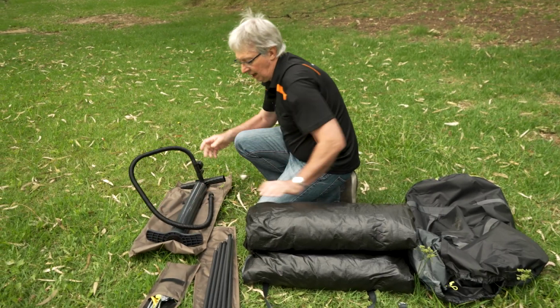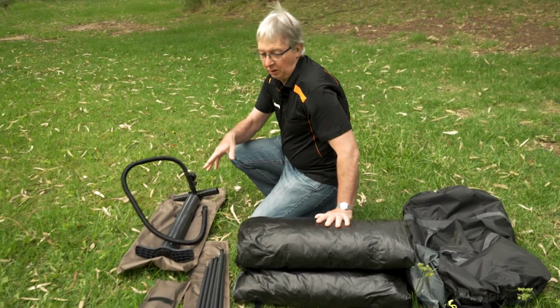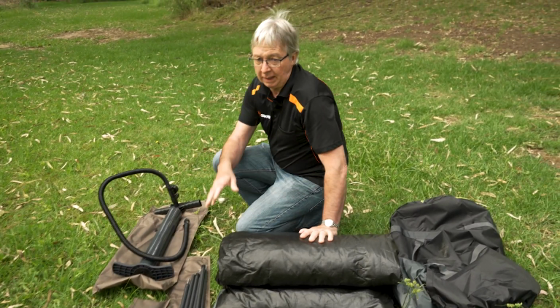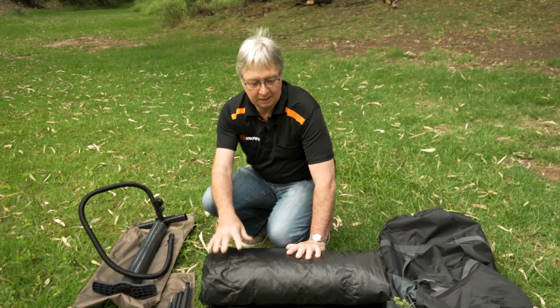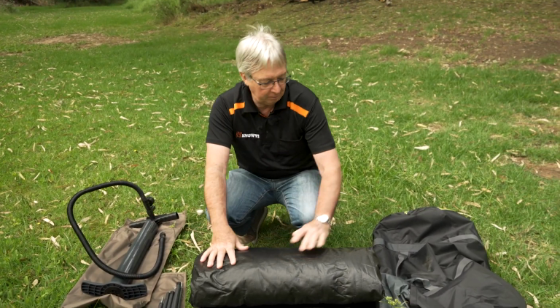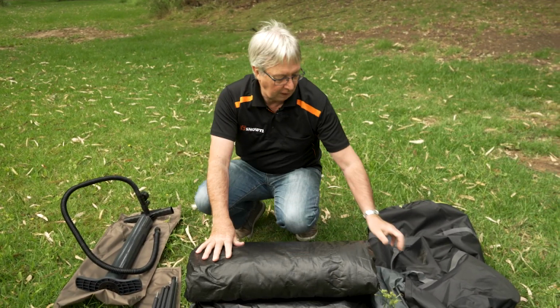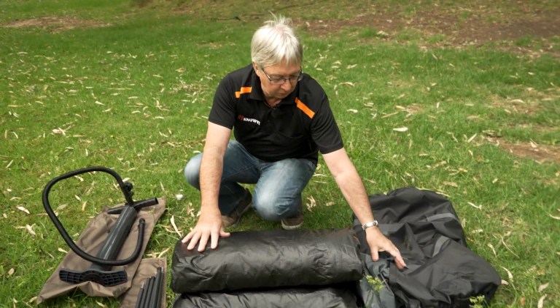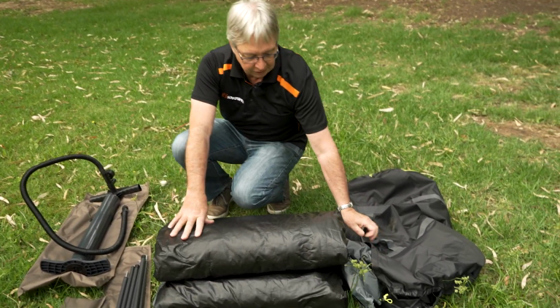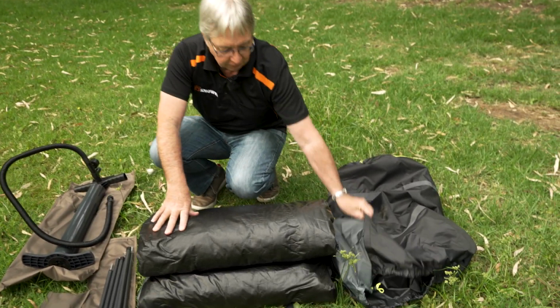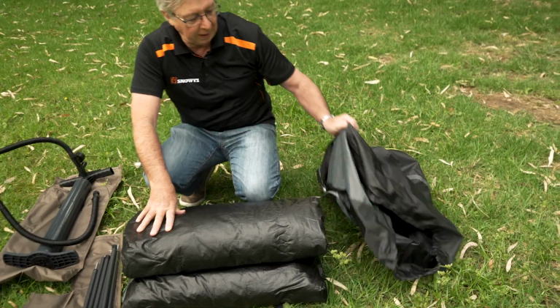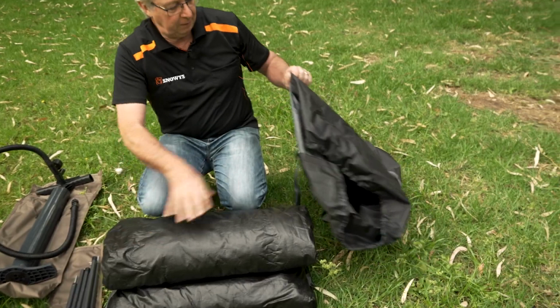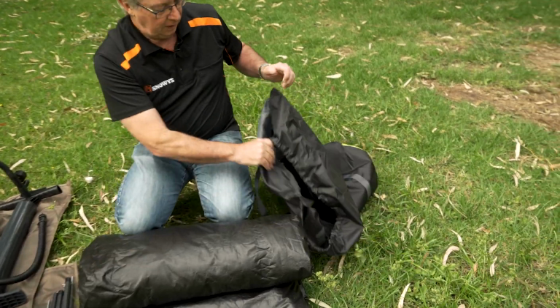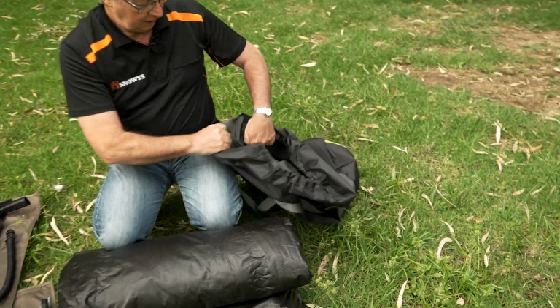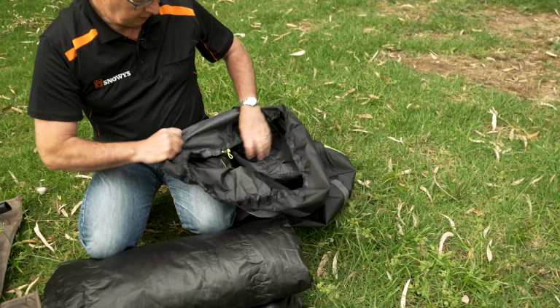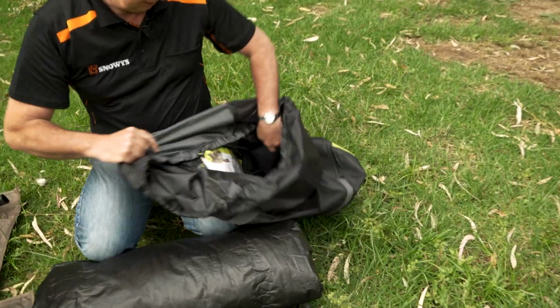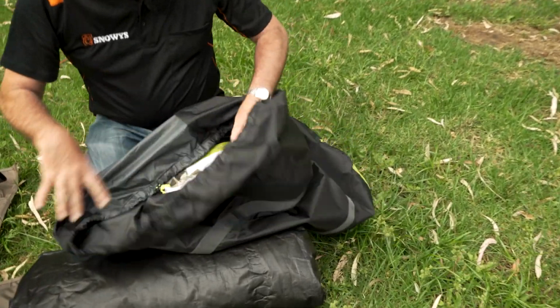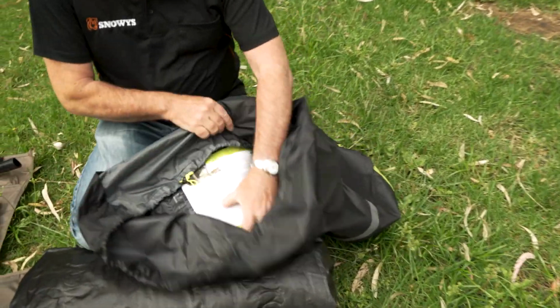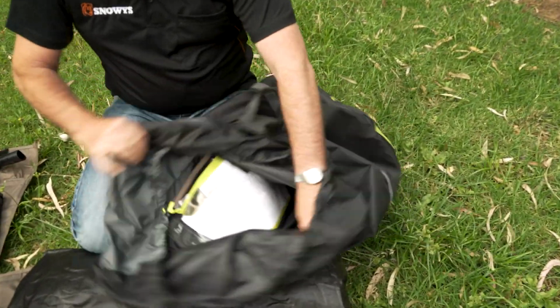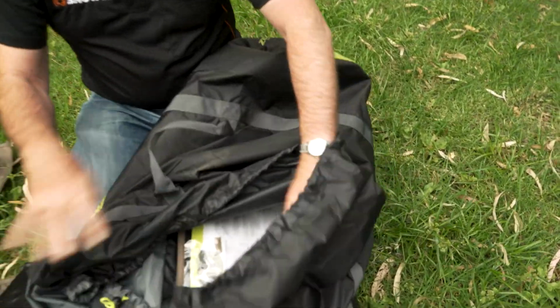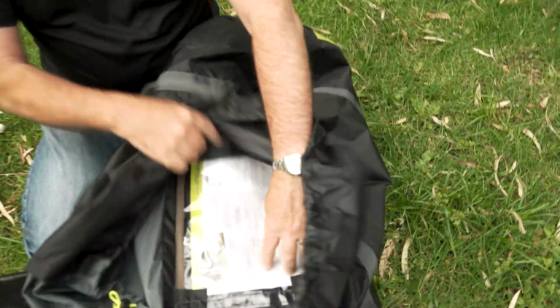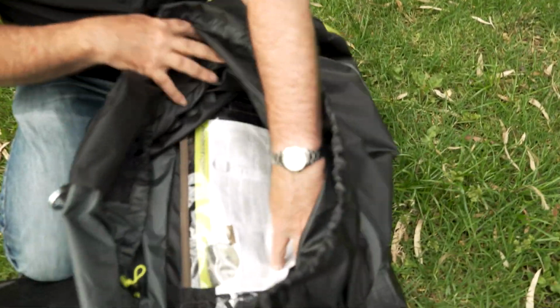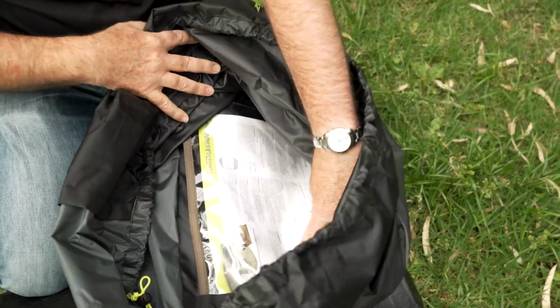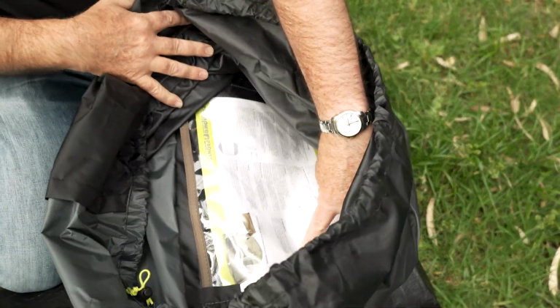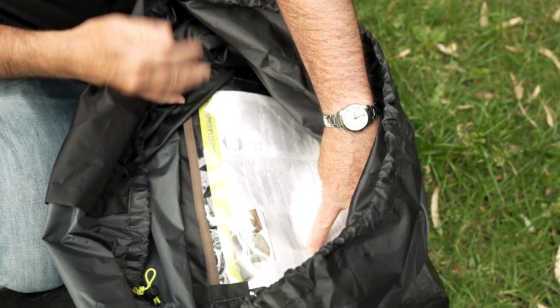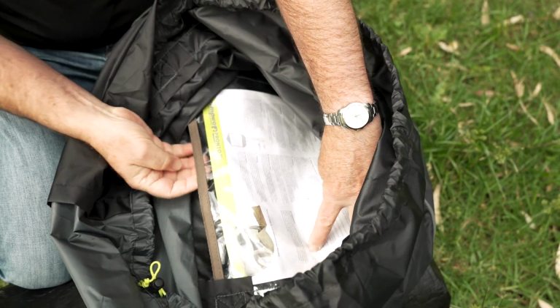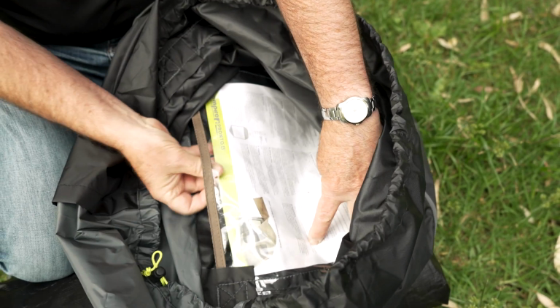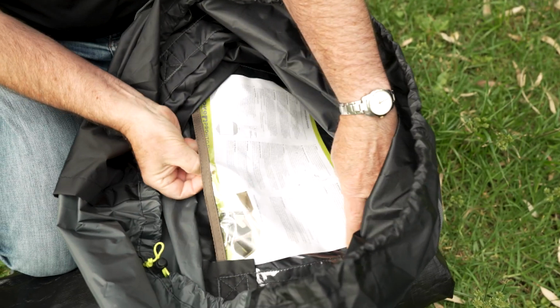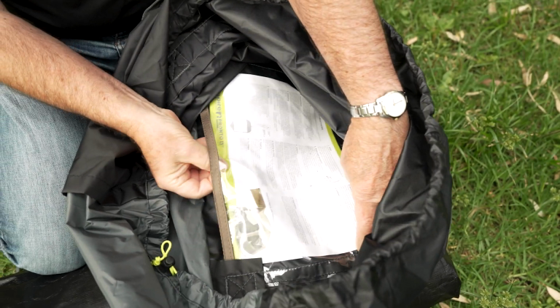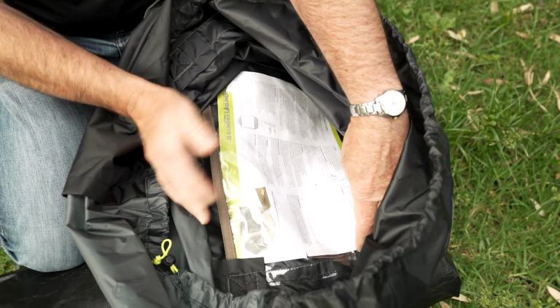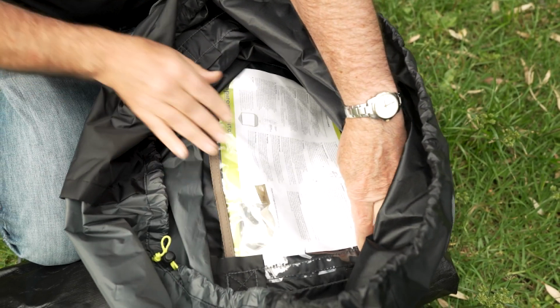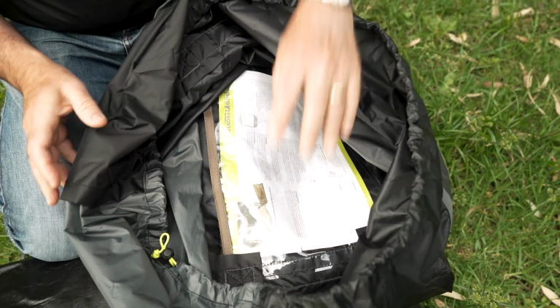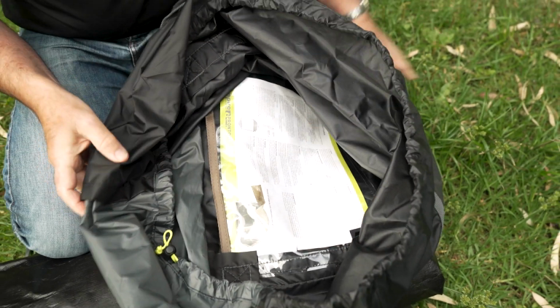When you're assembling this tent, there are instructions inside the bag. They're actually sewn in so you can't lose them, which is a really good idea. You can pull them out, but it's a good idea to leave them in the pocket.